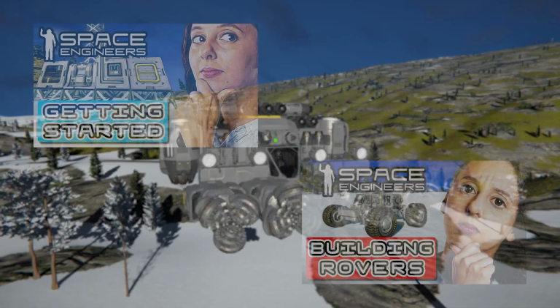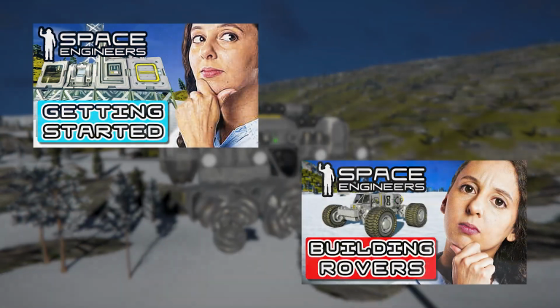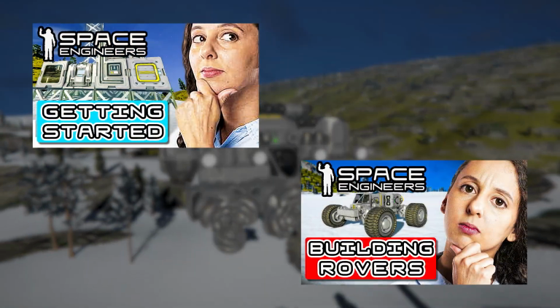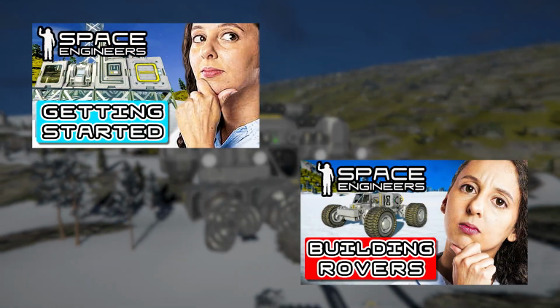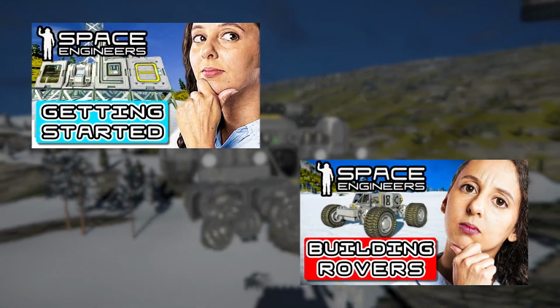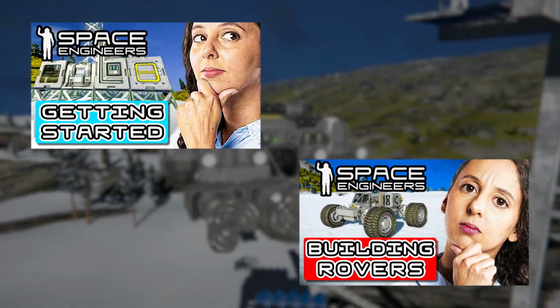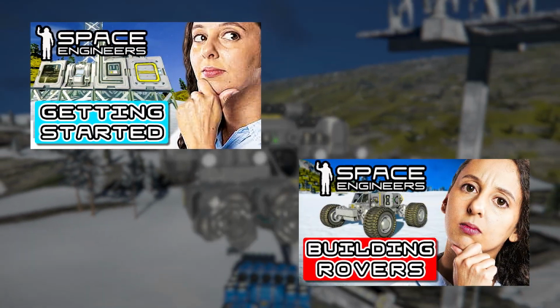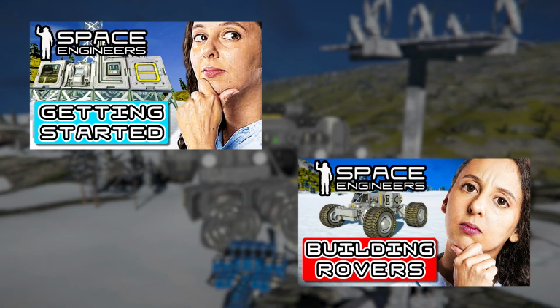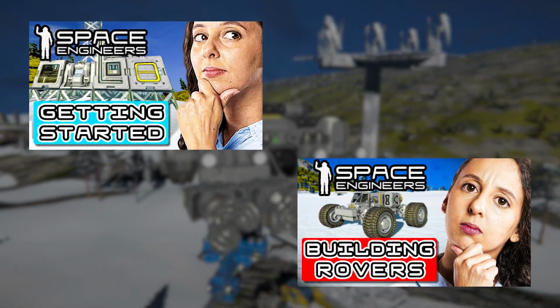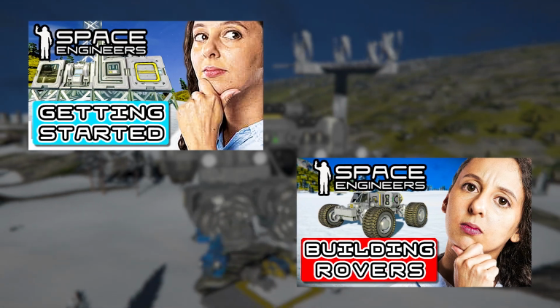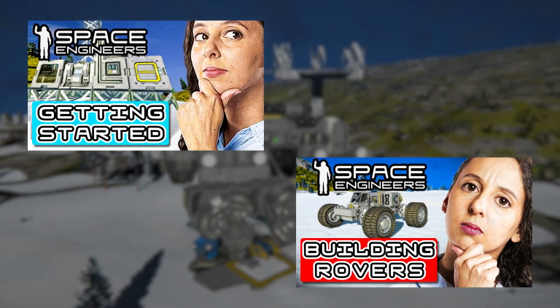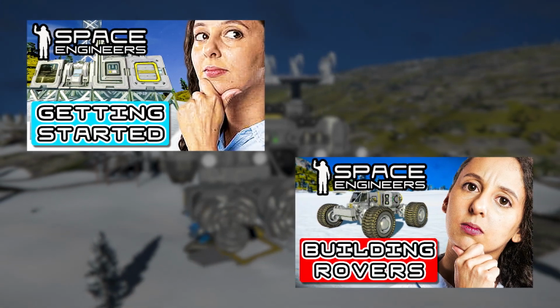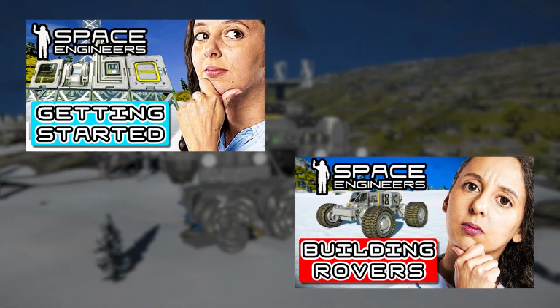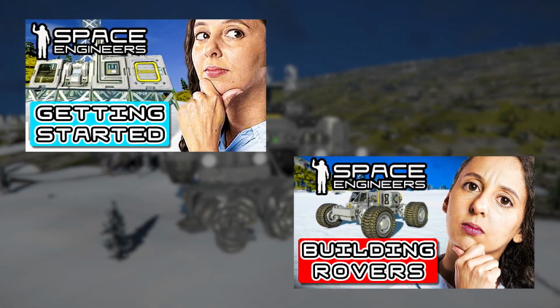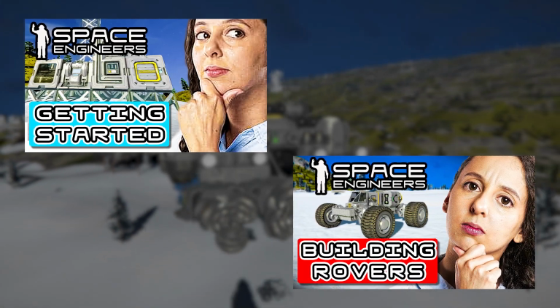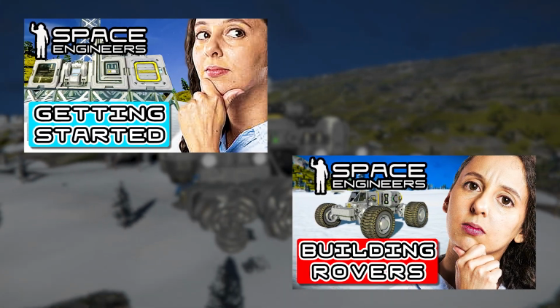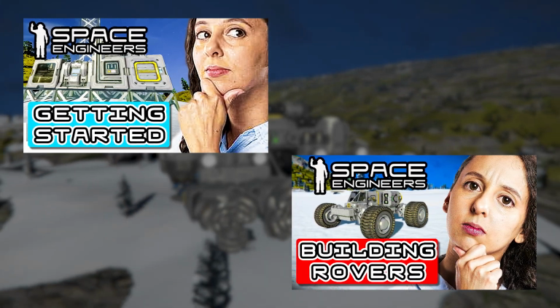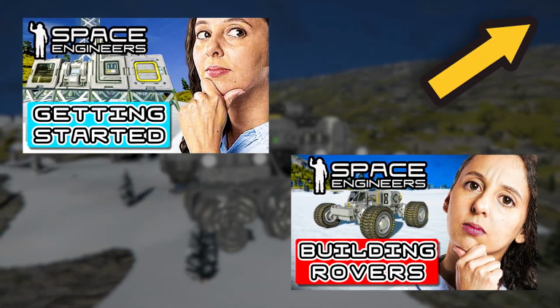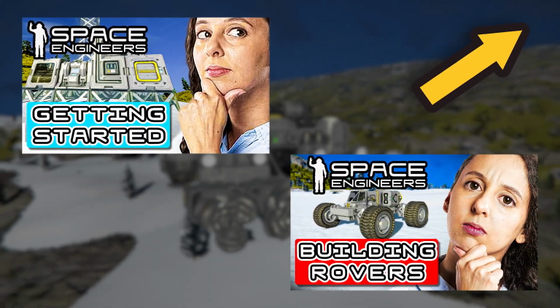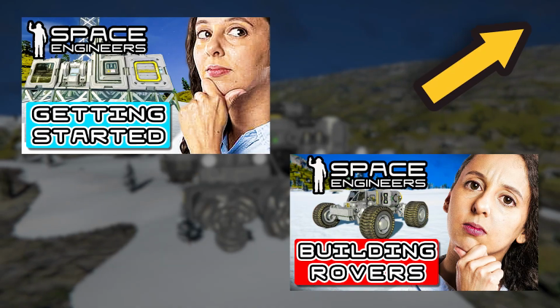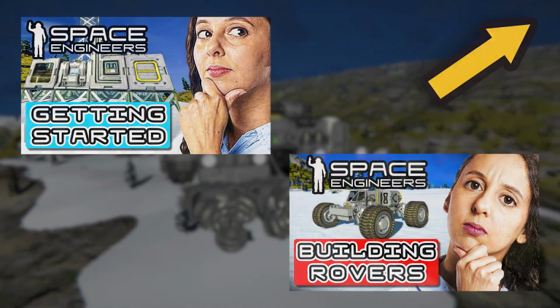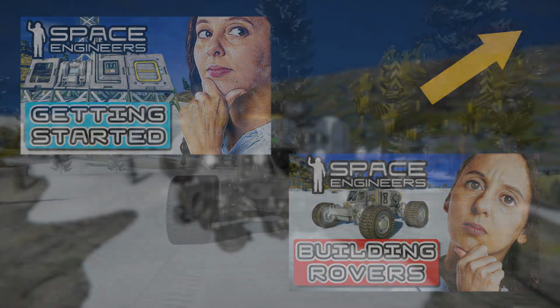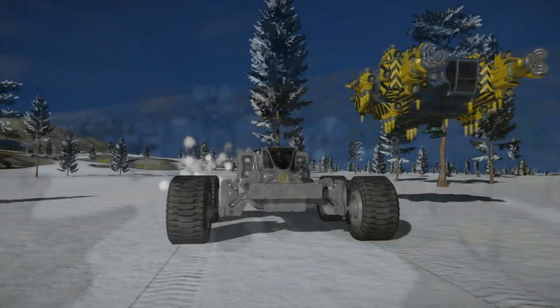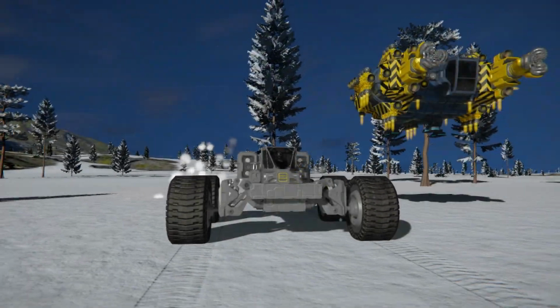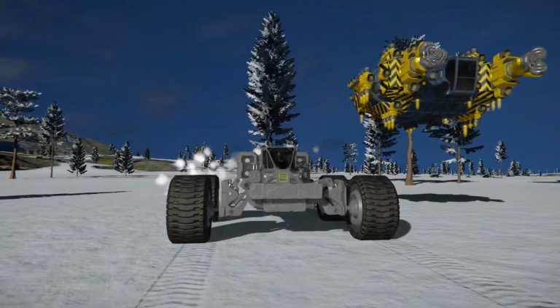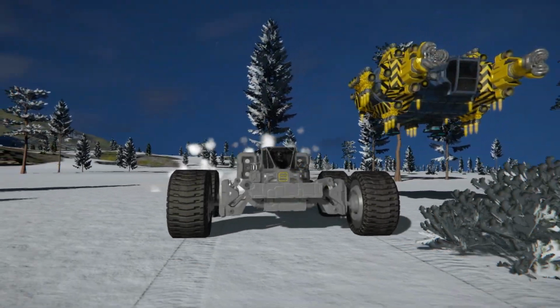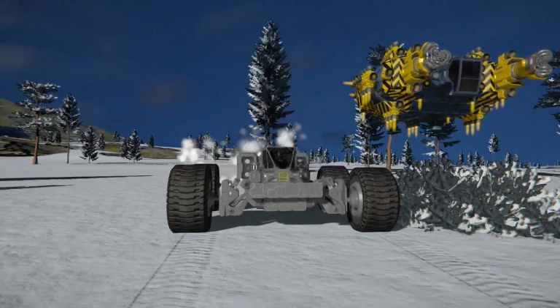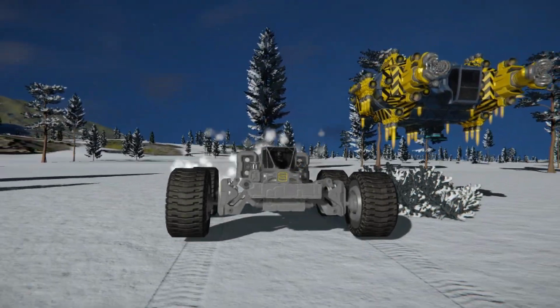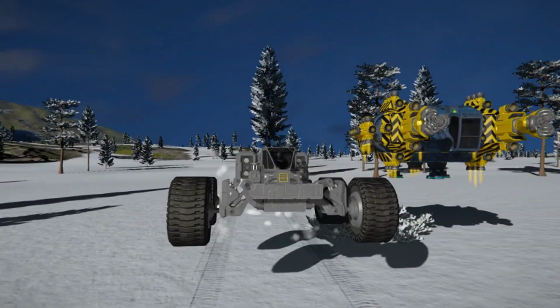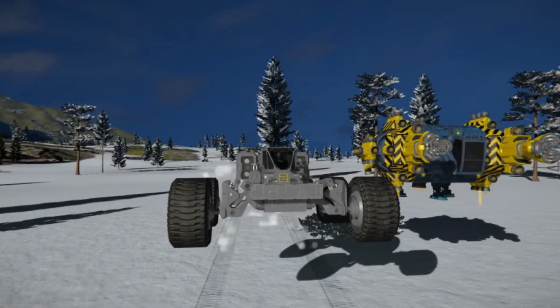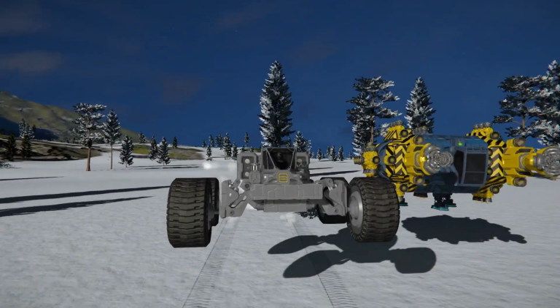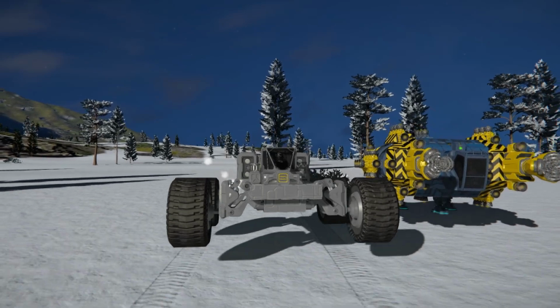Whilst this video is meant to be standalone, if at any point you don't understand something I'm saying or are confused, please check the description of this video for the link to a playlist or the 'i' in the top right to see other tutorial videos I've created. Building ships is very similar to building rovers, which we did in the last video, except that ships have thrusters.